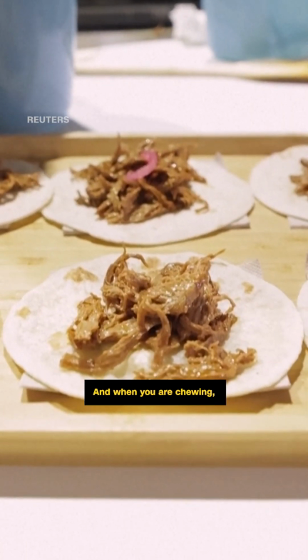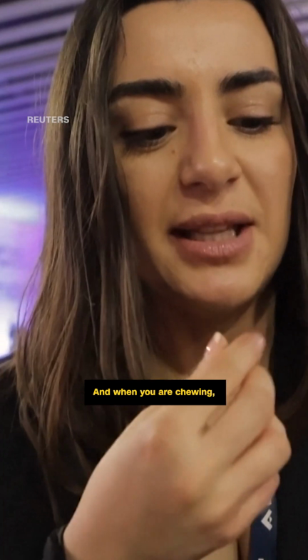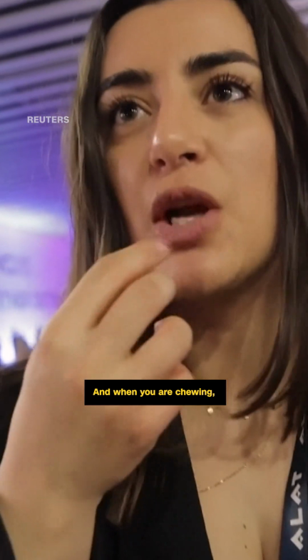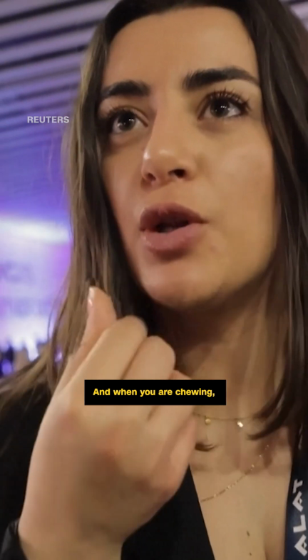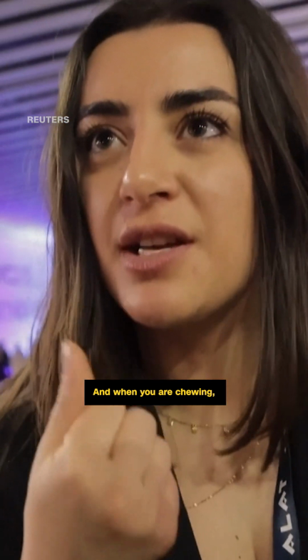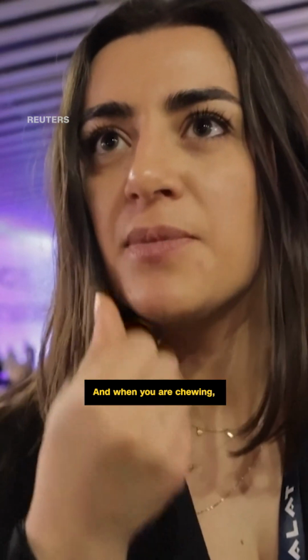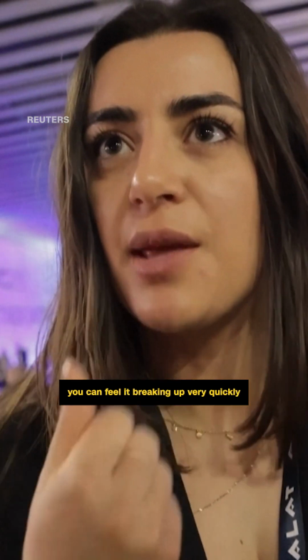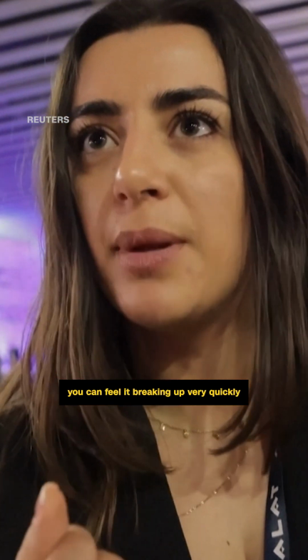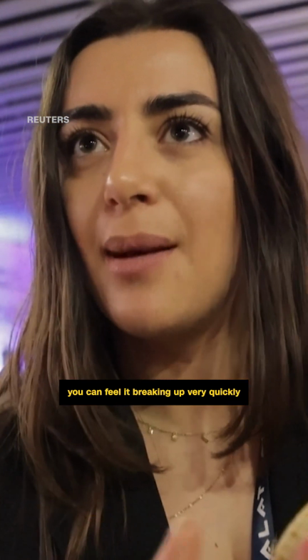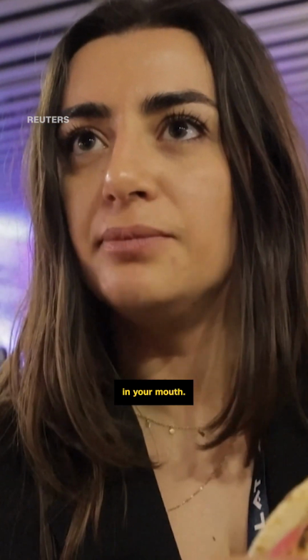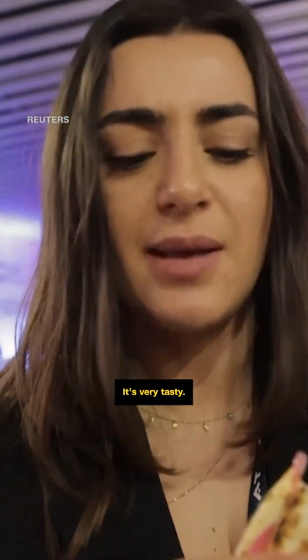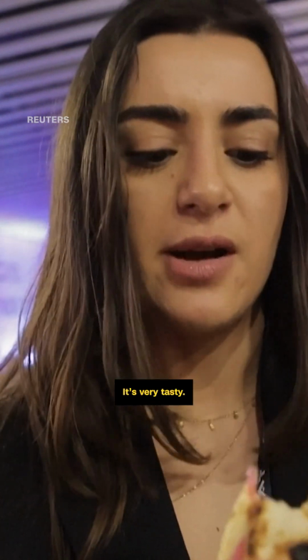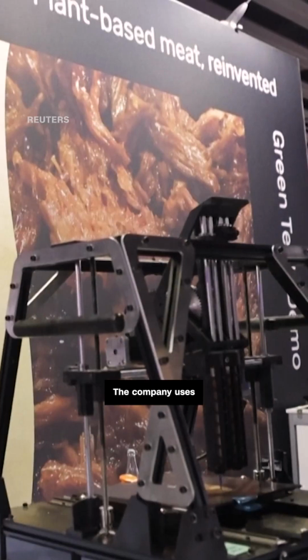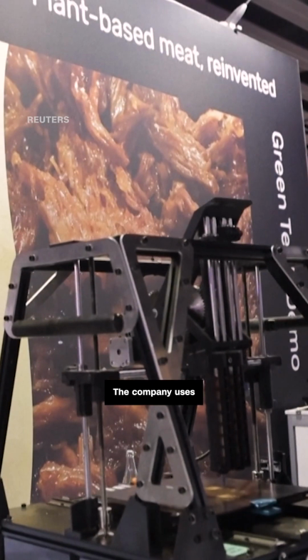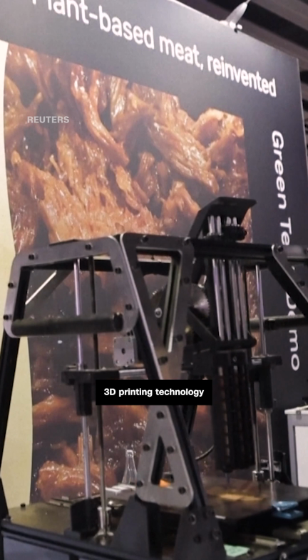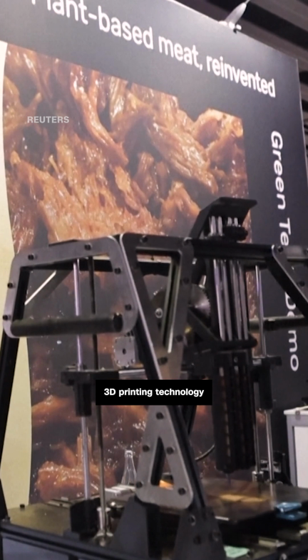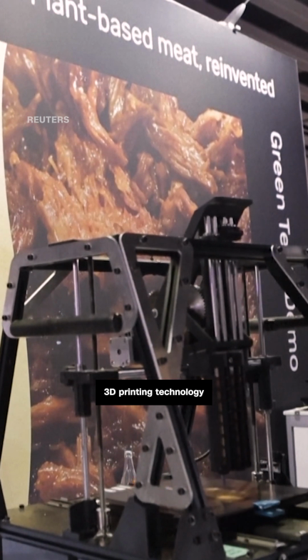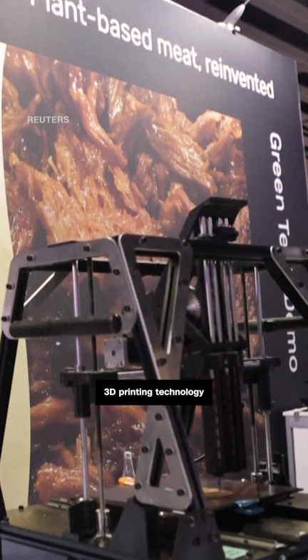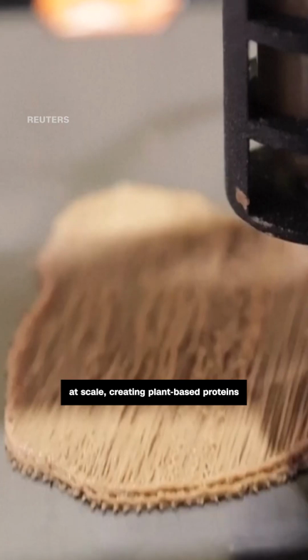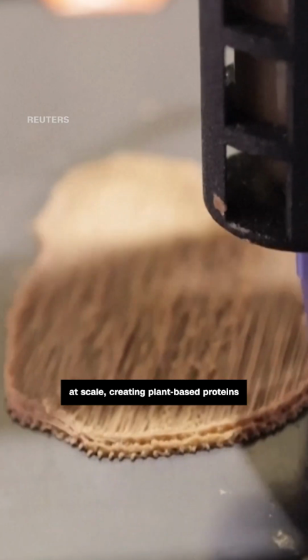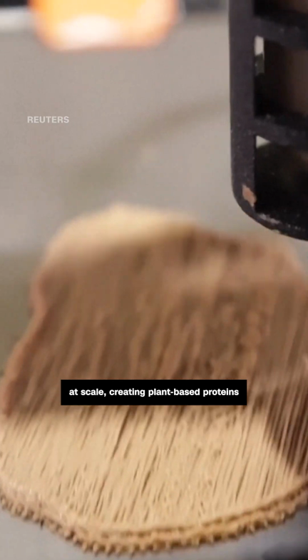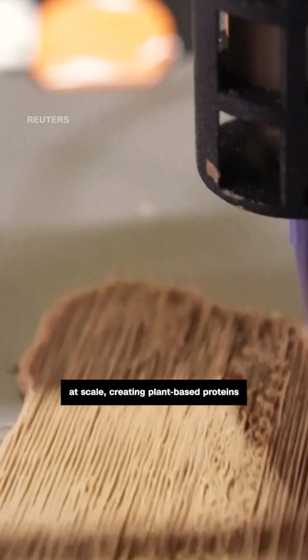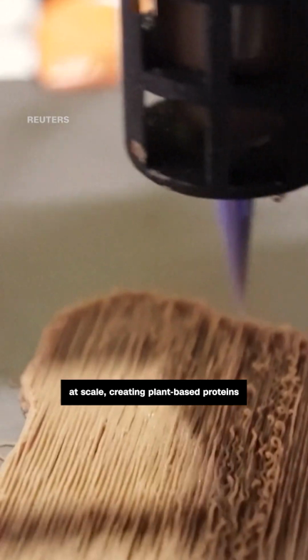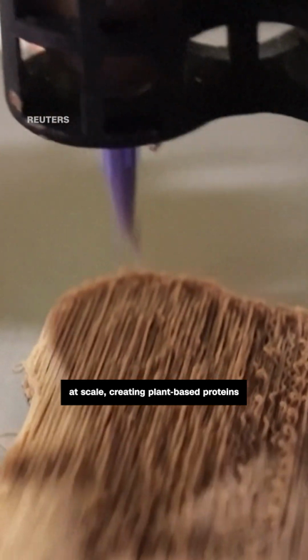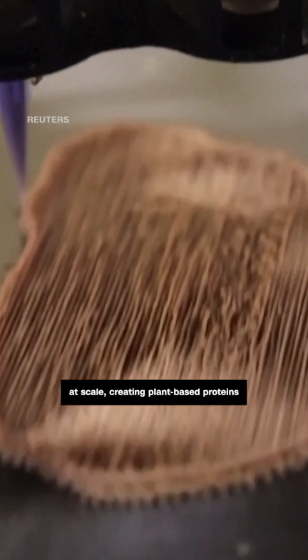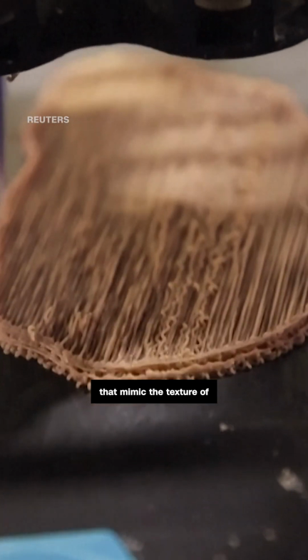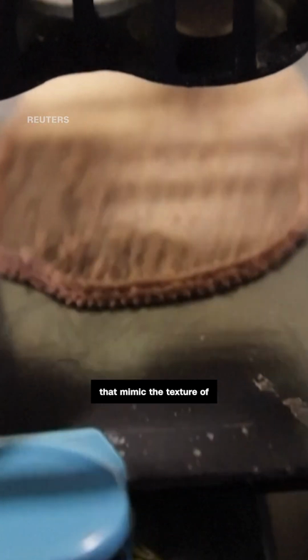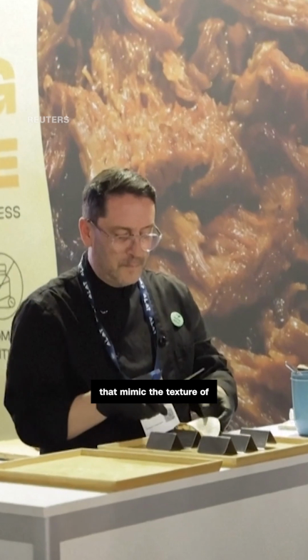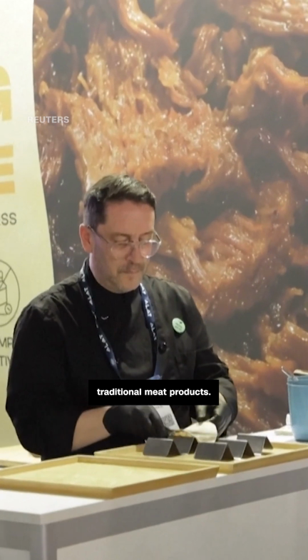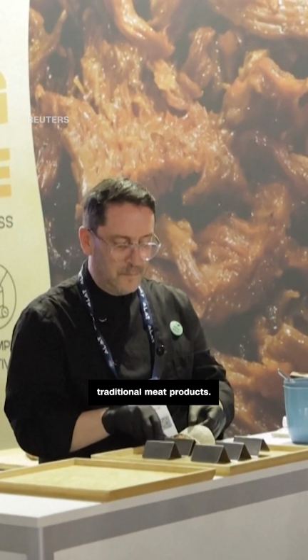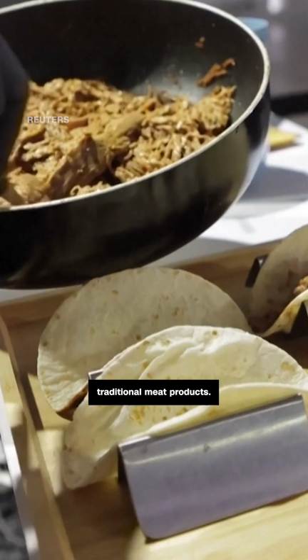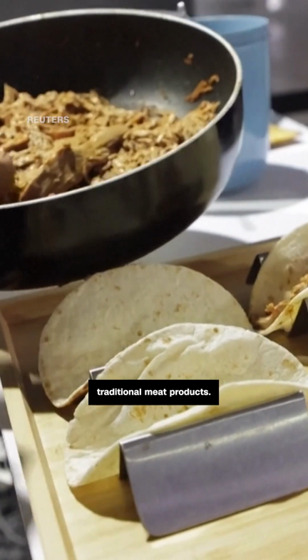And when you masticate it, it breaks down very quickly in the mouth. It's very rich. The company uses 3D printing technology at scale, creating plant-based proteins that mimic the texture of traditional meat products.